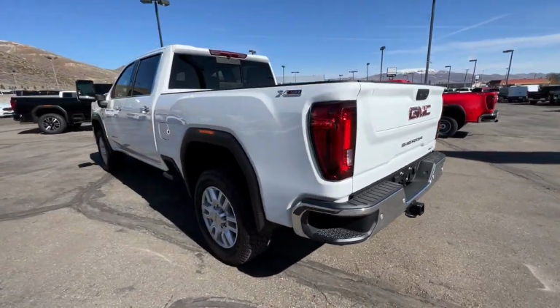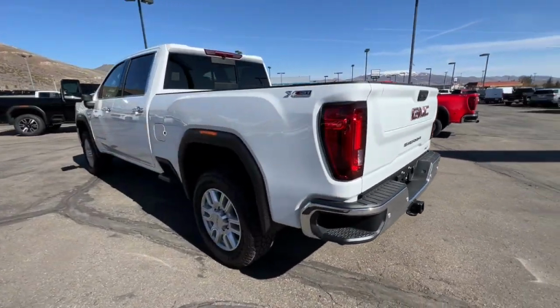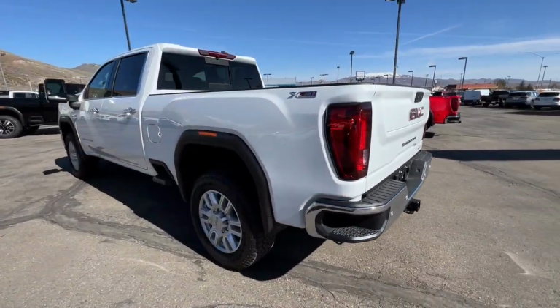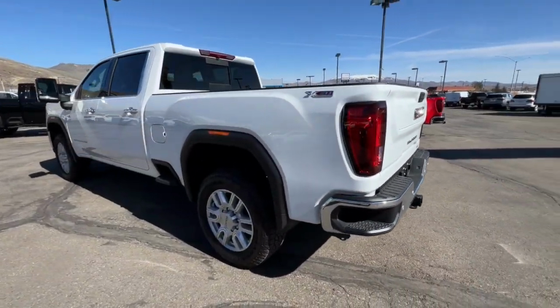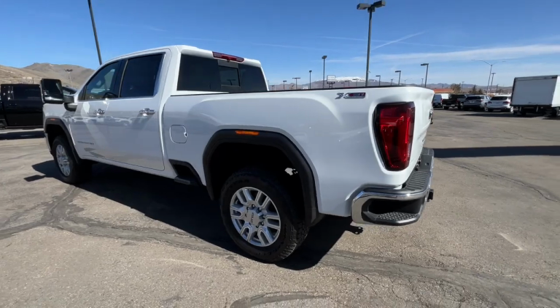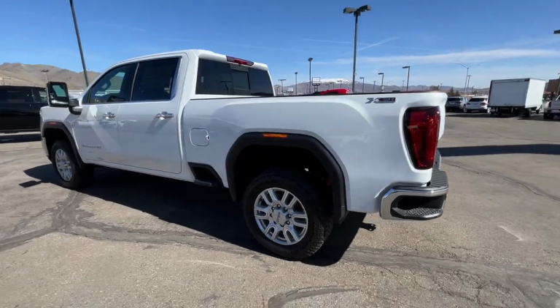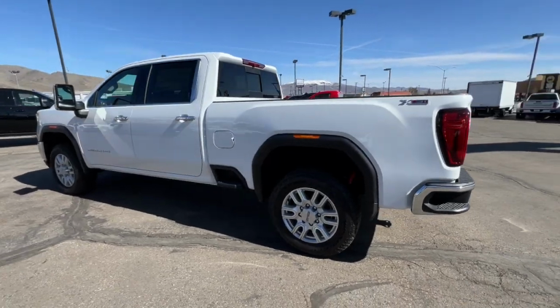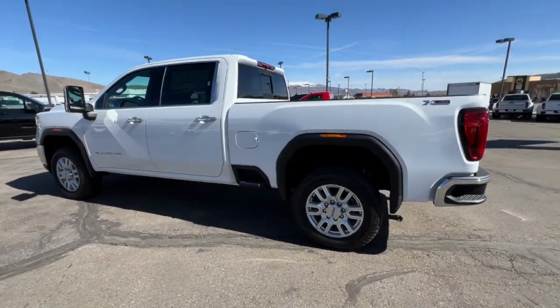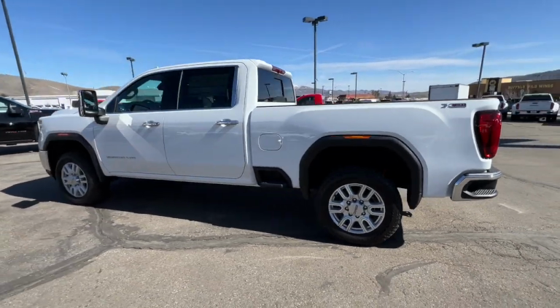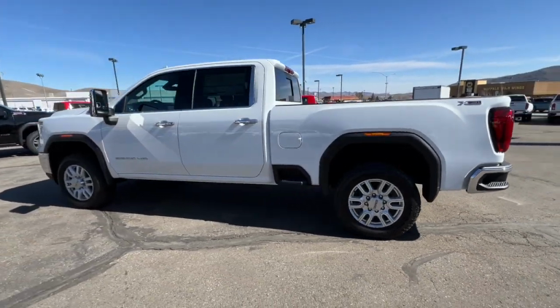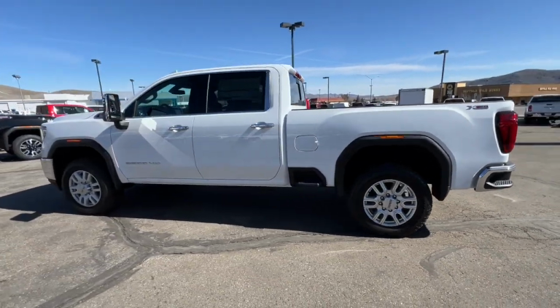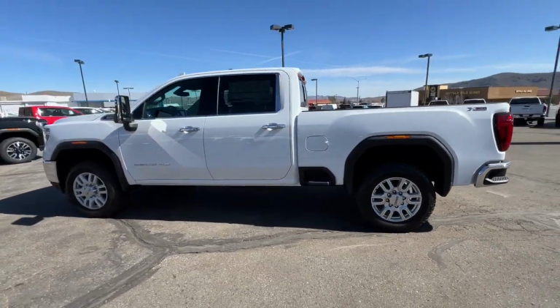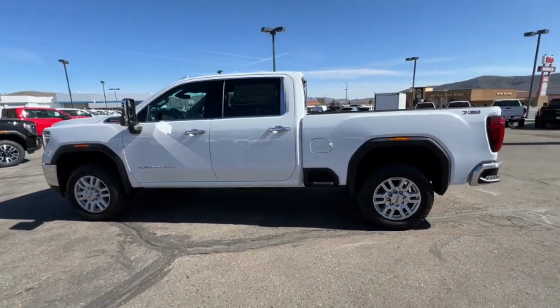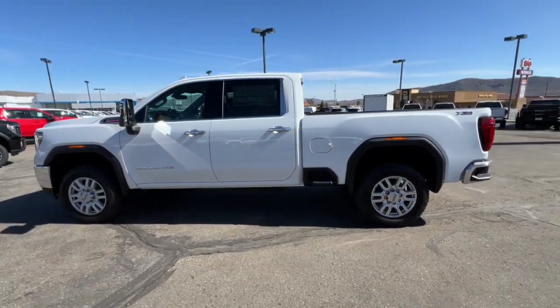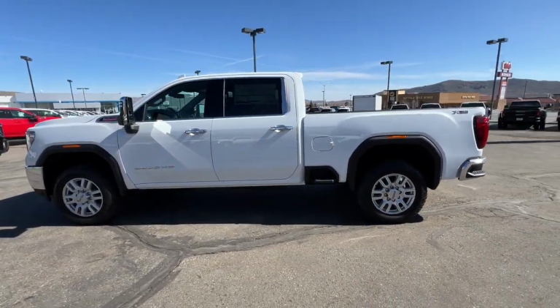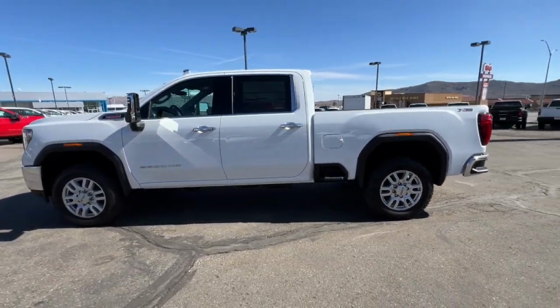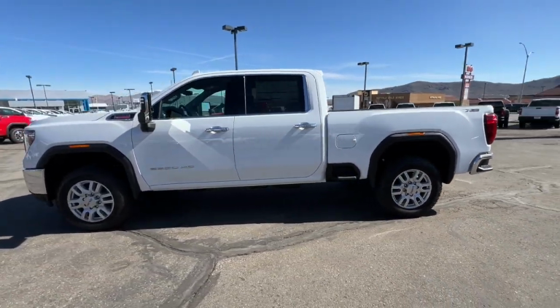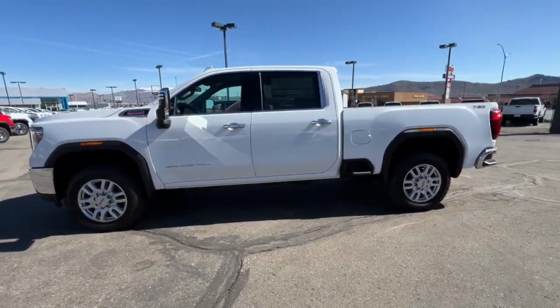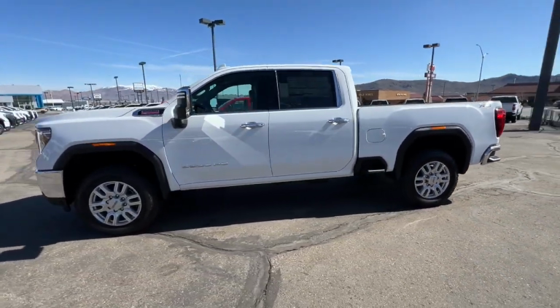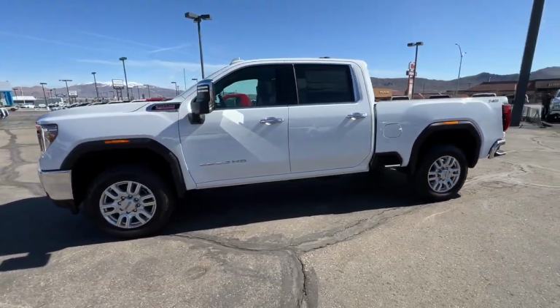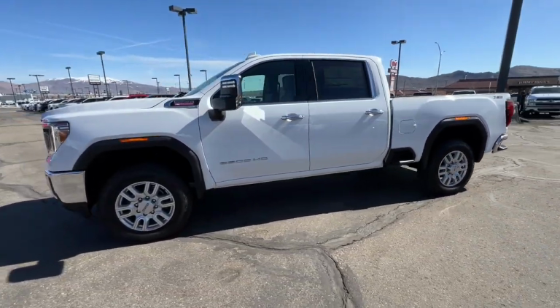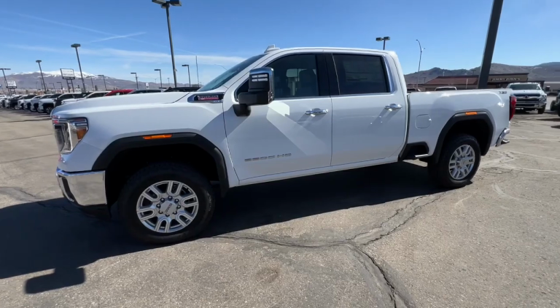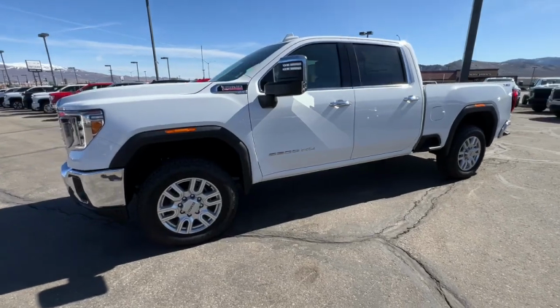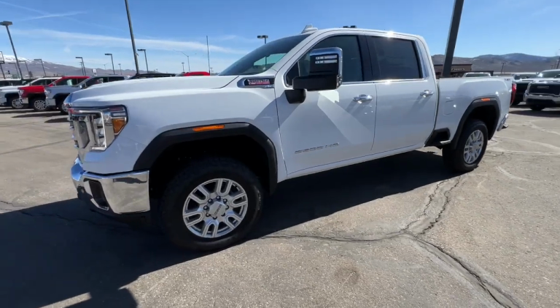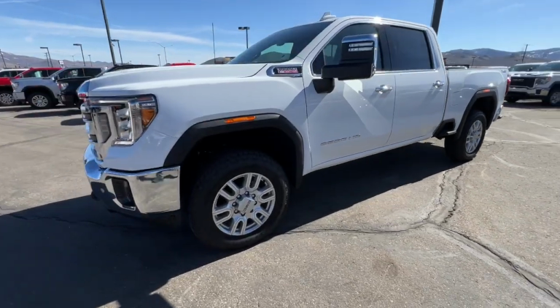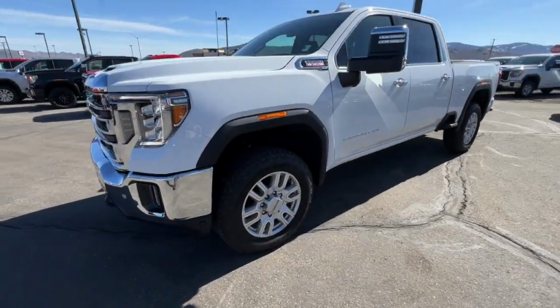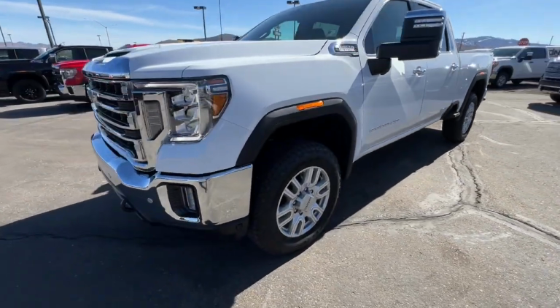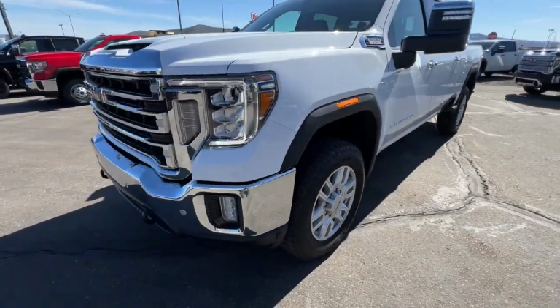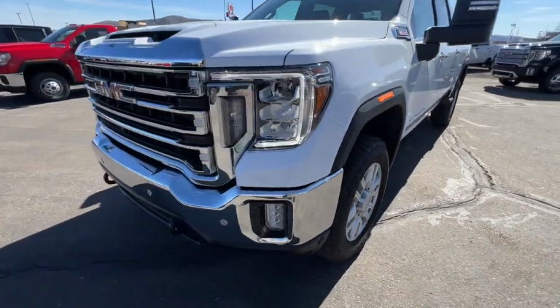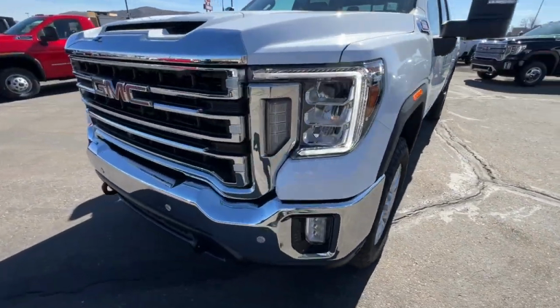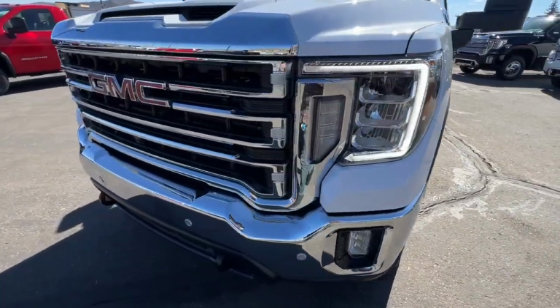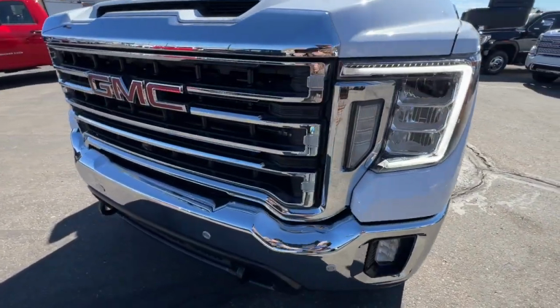This handsomely styled workhorse is designed to maximize comfort, convenience, and confidence. The following are some of this vehicle's highlighted options.